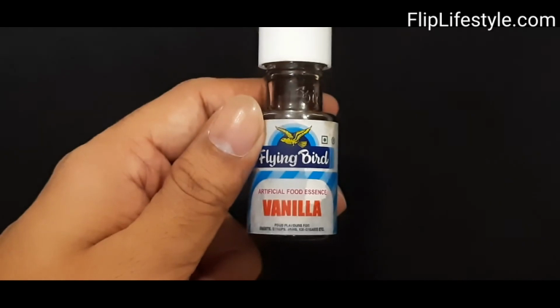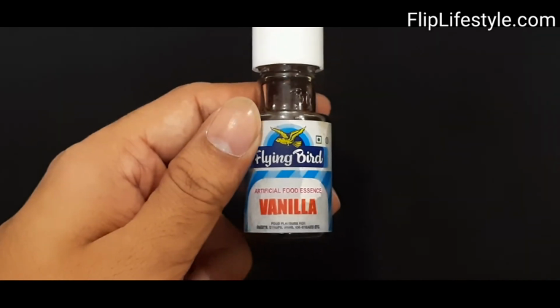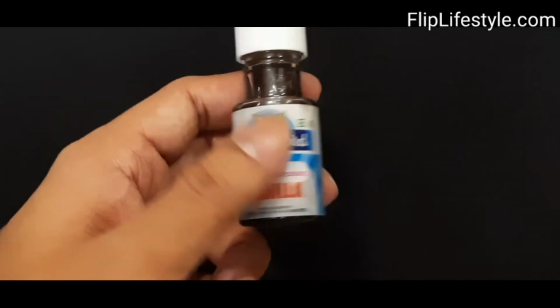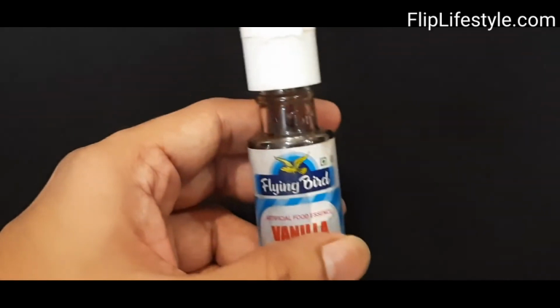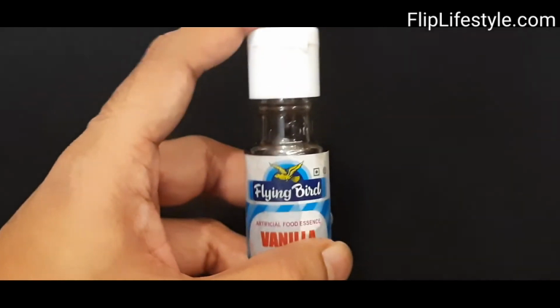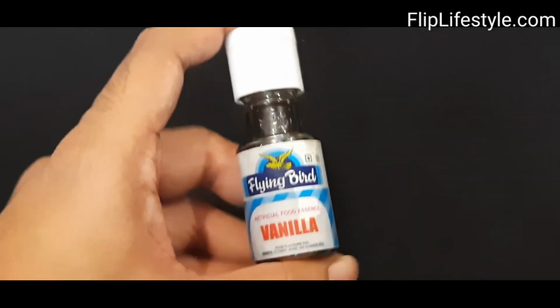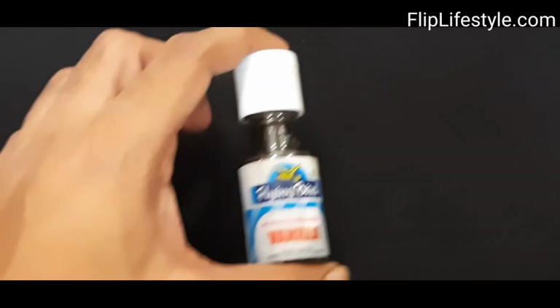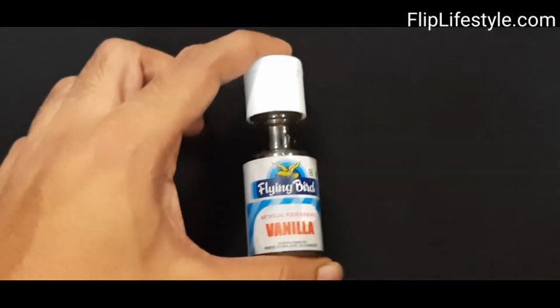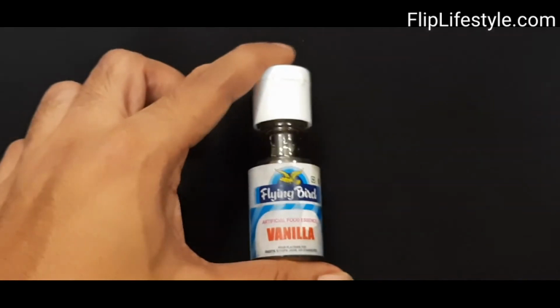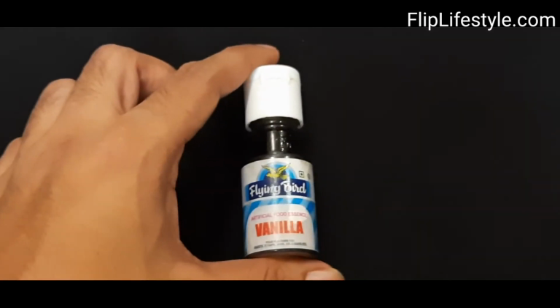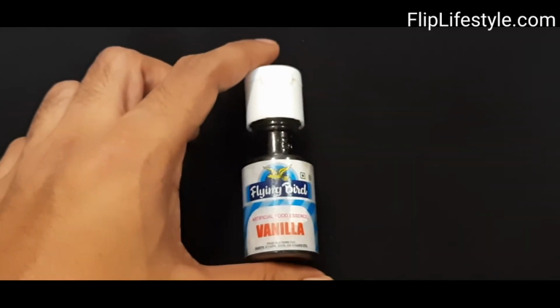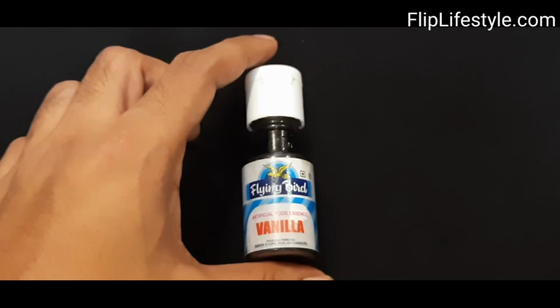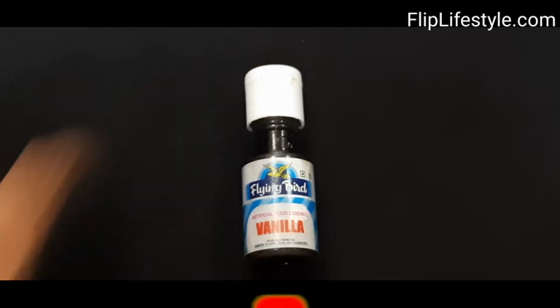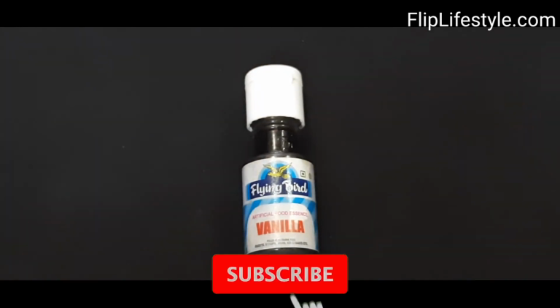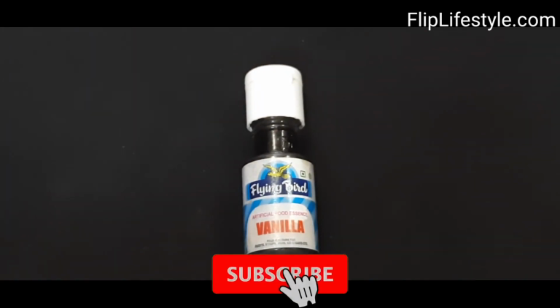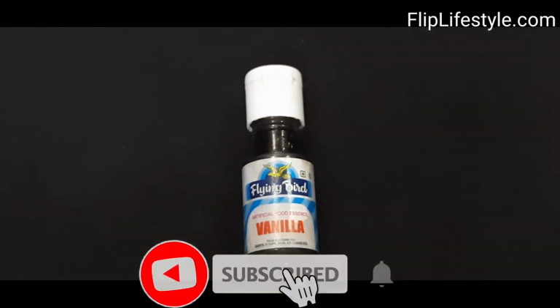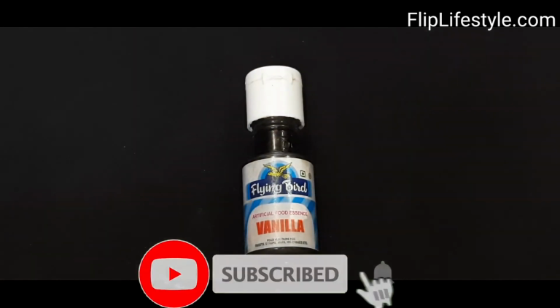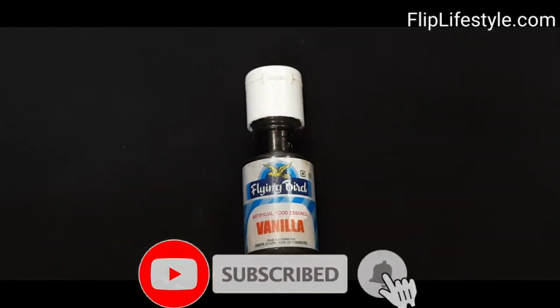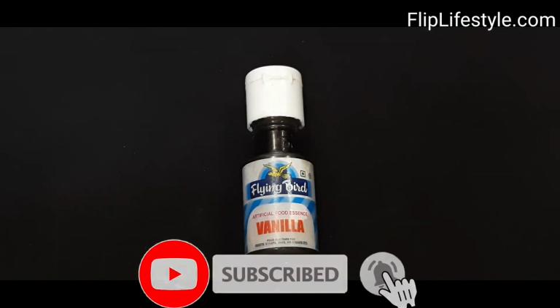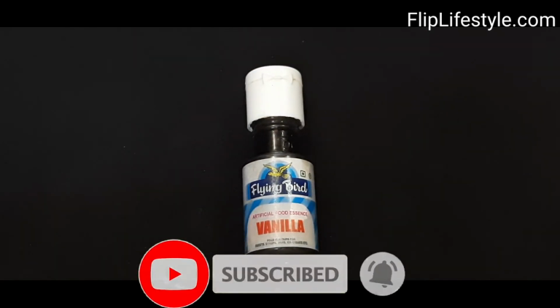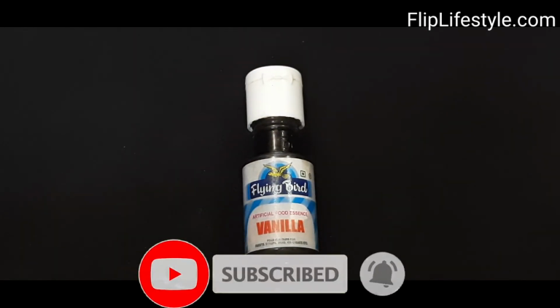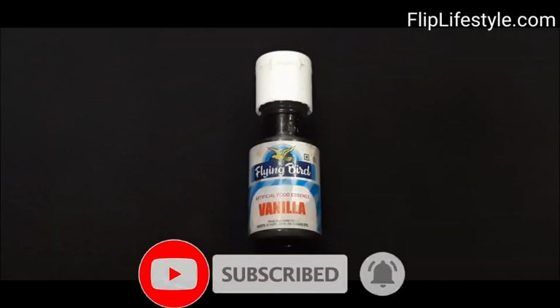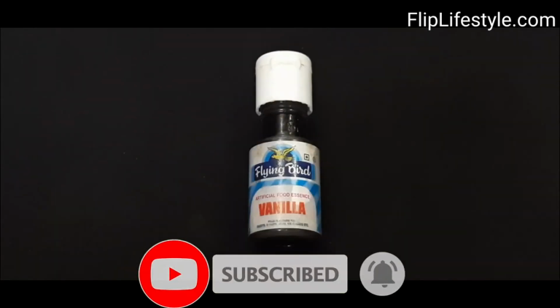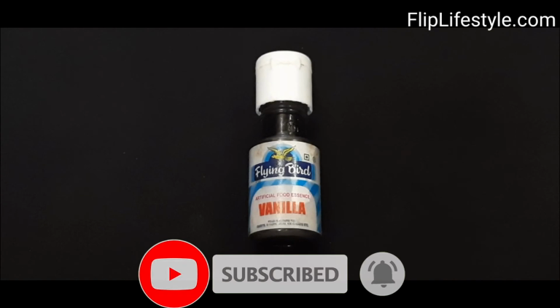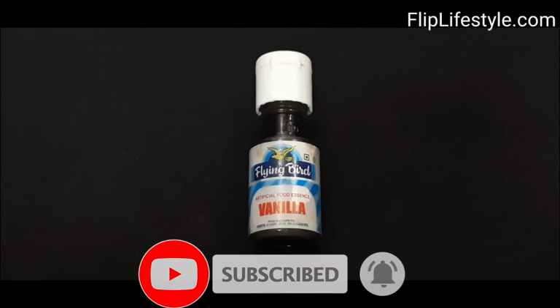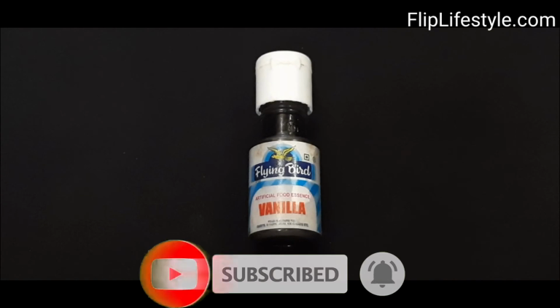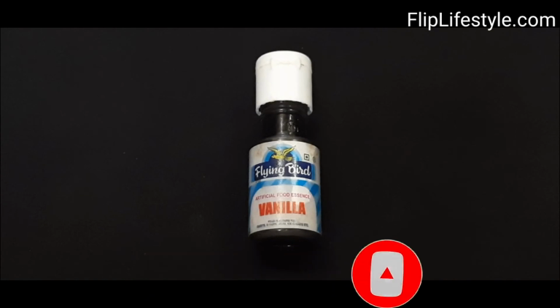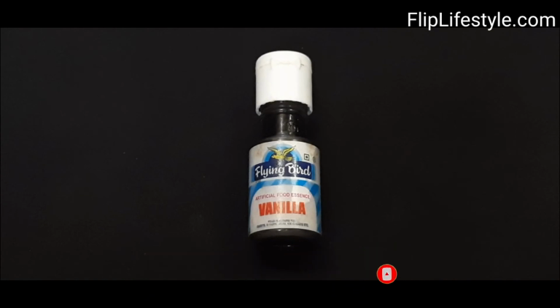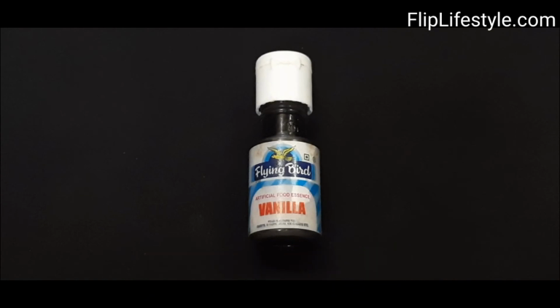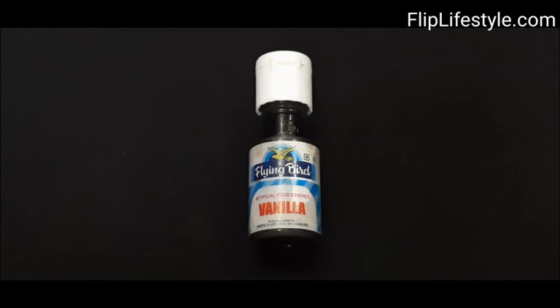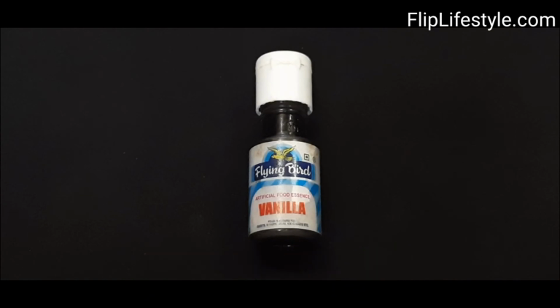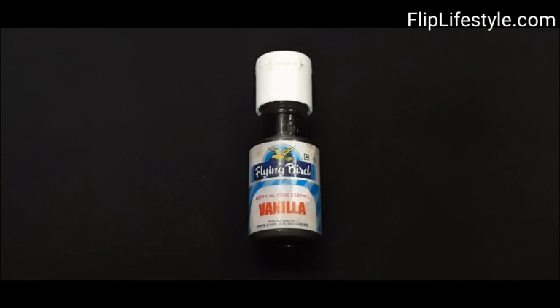It's a nice product if you want to give any kind of vanilla flavor. Thank you for watching this video. Do like this video and share it with your family and friends, and also subscribe to our YouTube channel. Have a great day ahead!